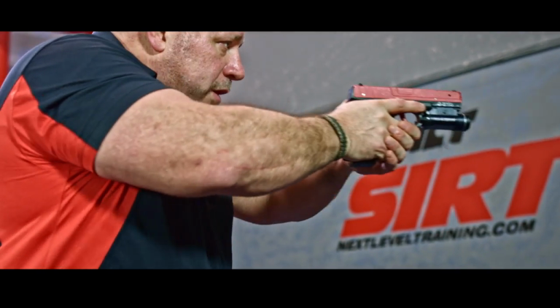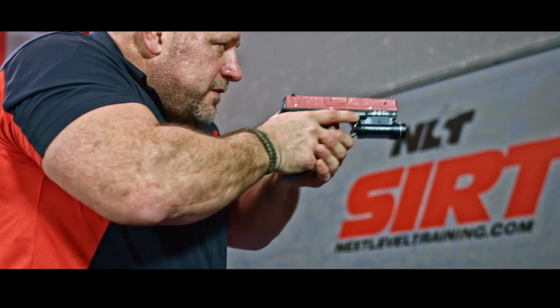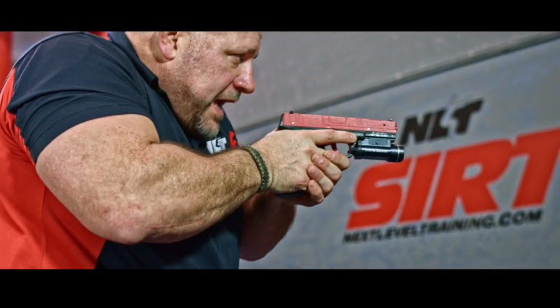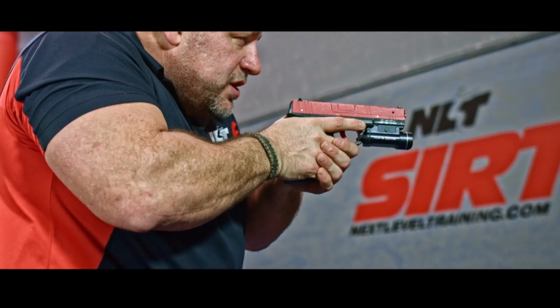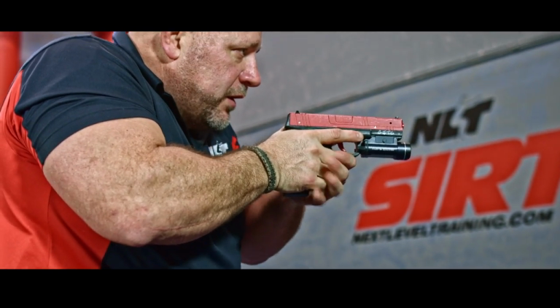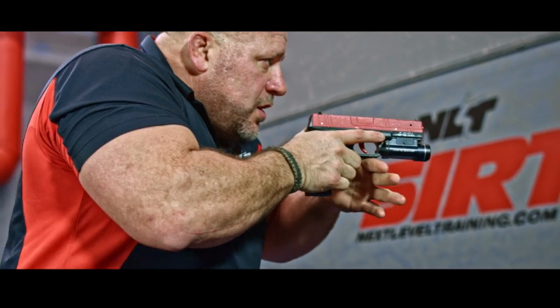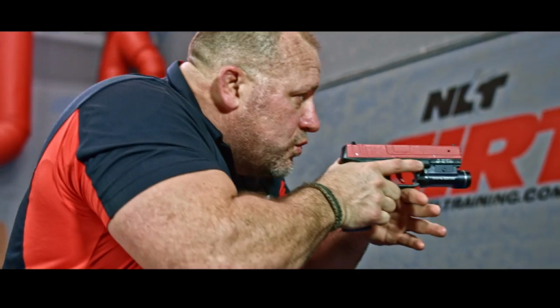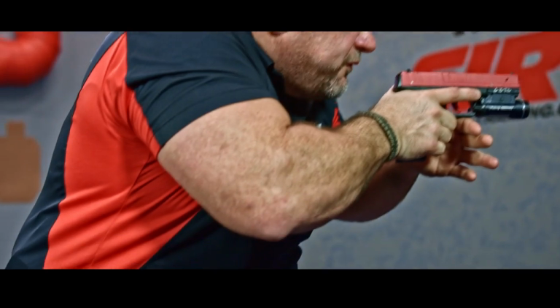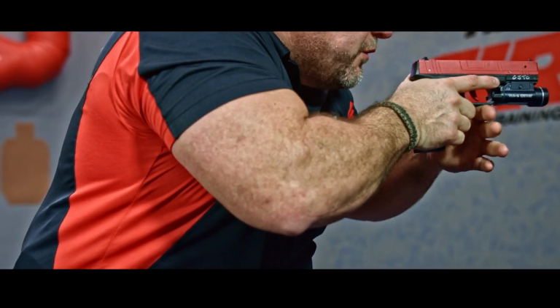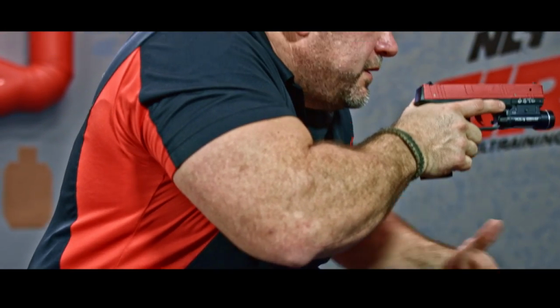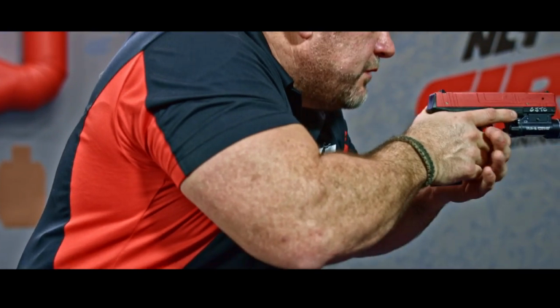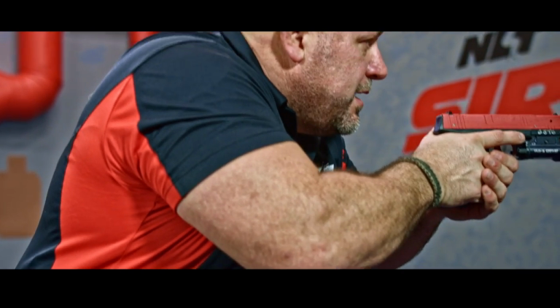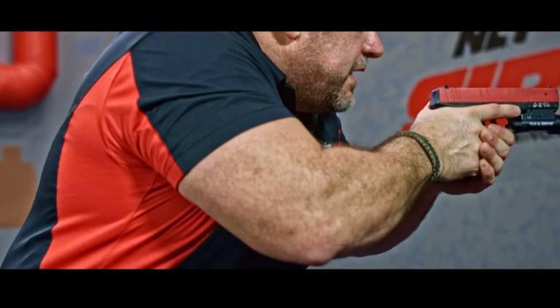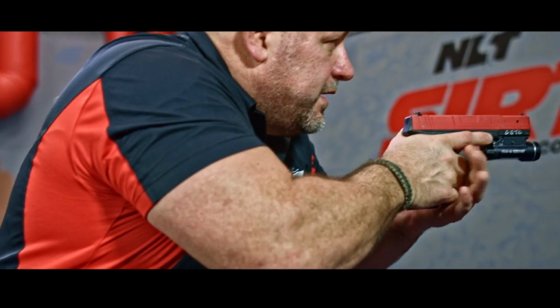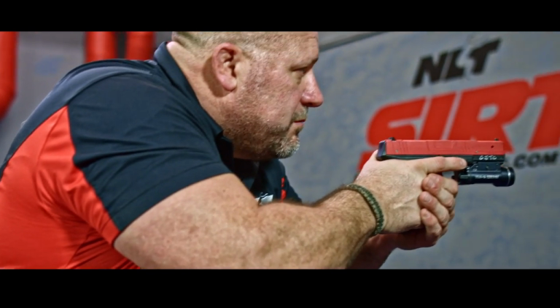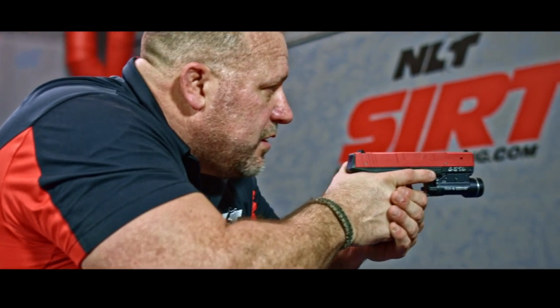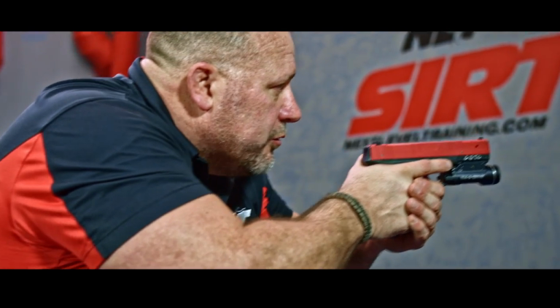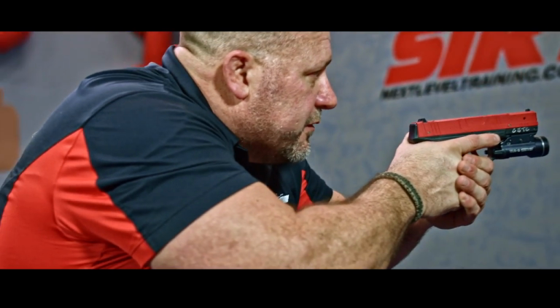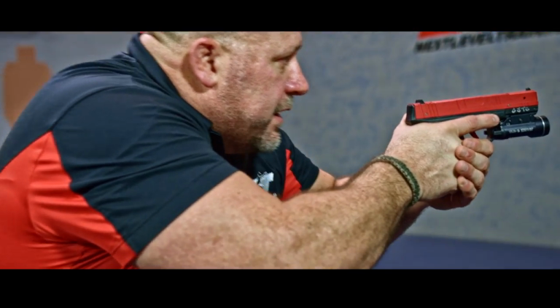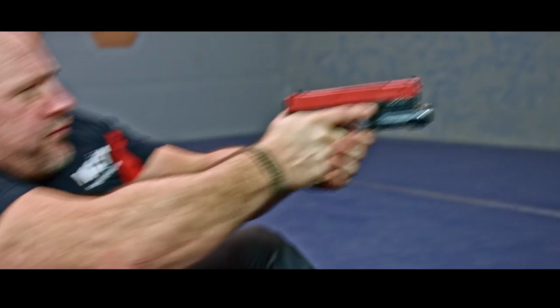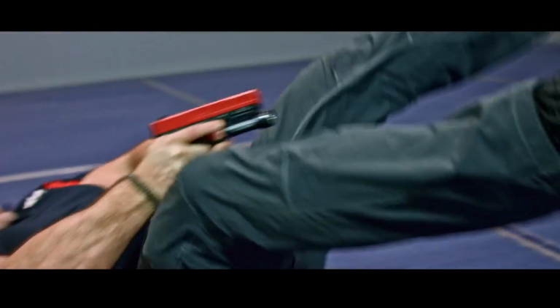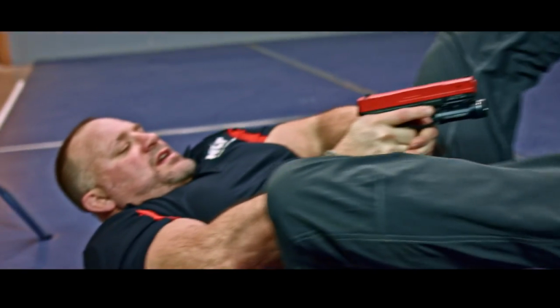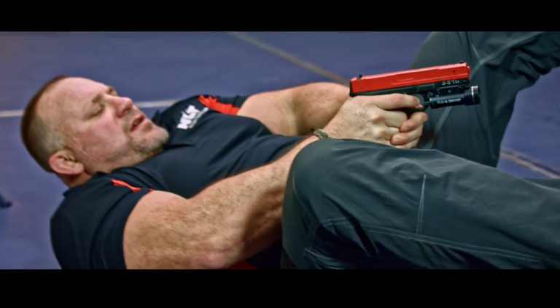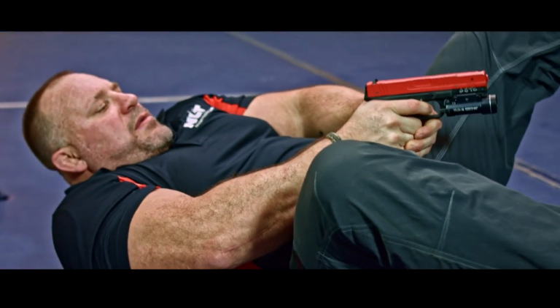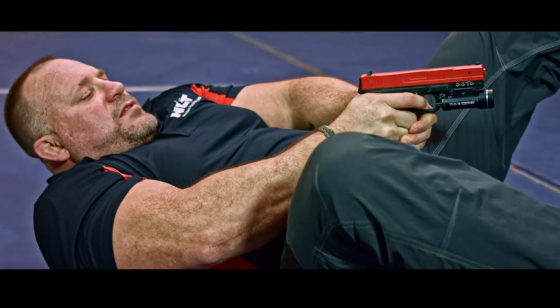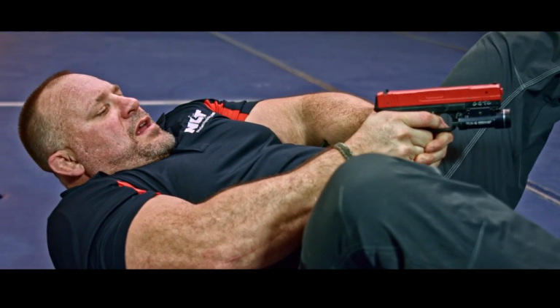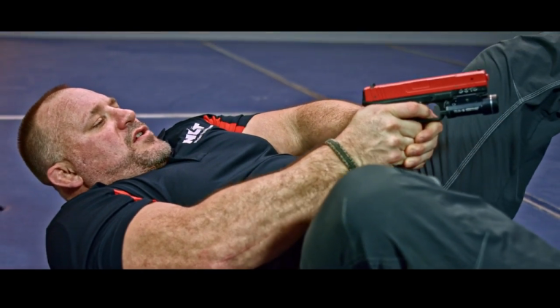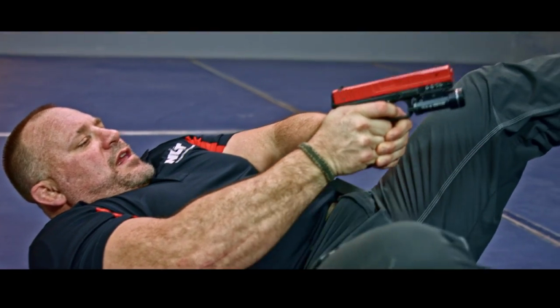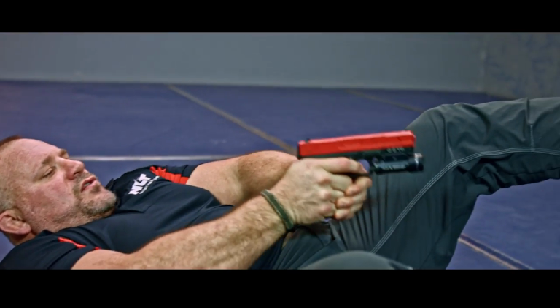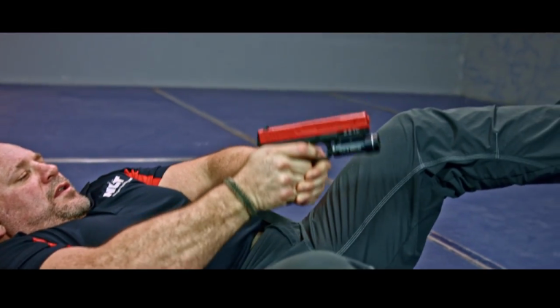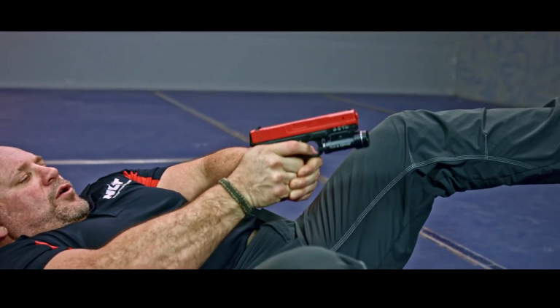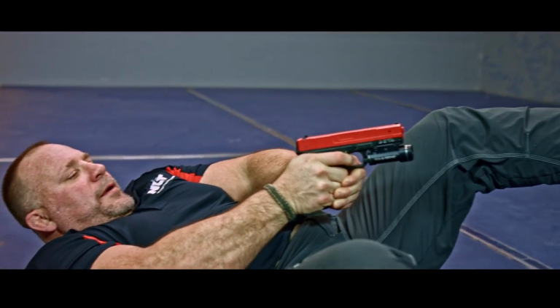One: hands come back, chin down. Two: start finding the ground — finding the ground meaning I'm going to find it with the big muscles on me, lowering my center of gravity. Three: as I hit, counterbalance with the feet, and you can see that I was on target the entire time.